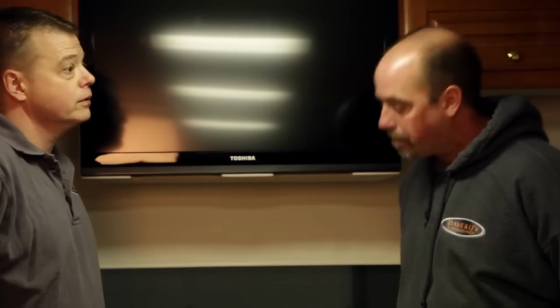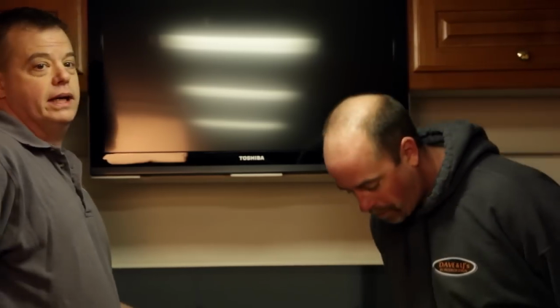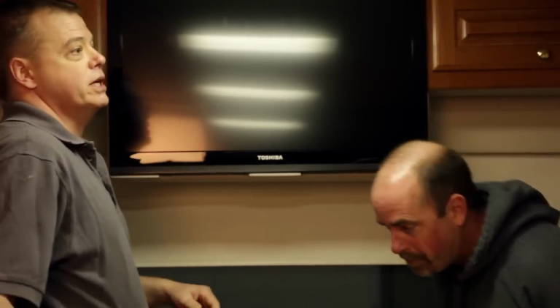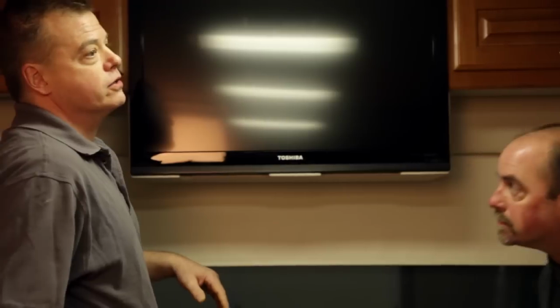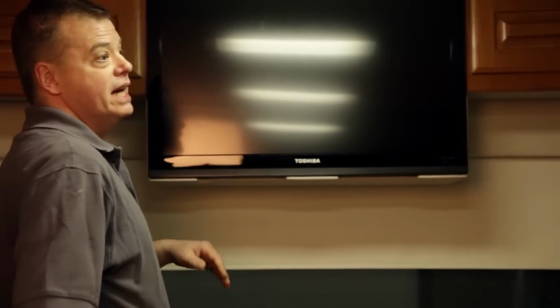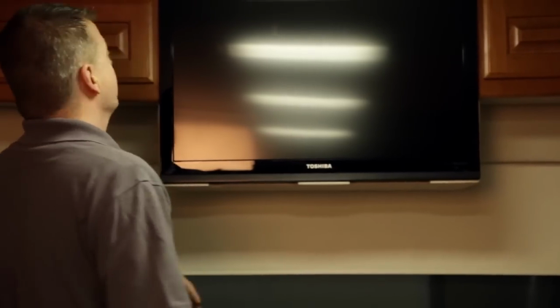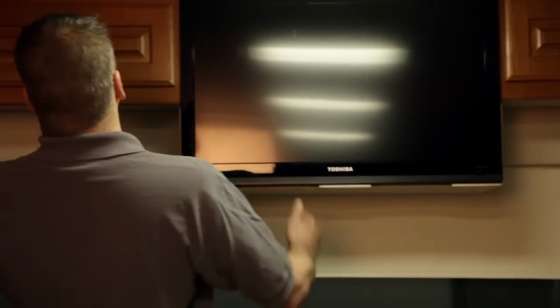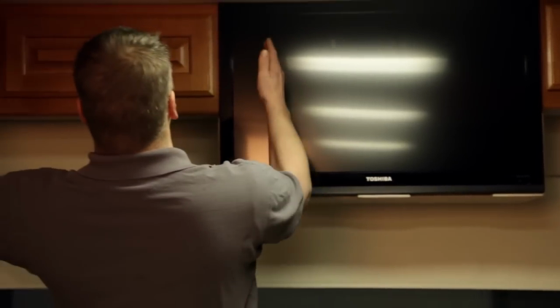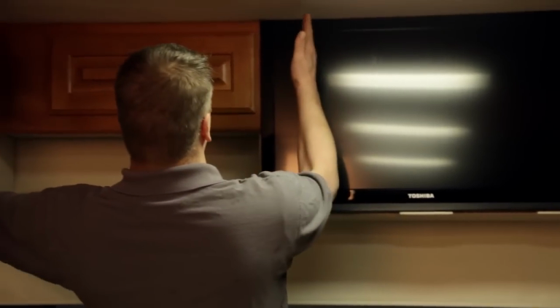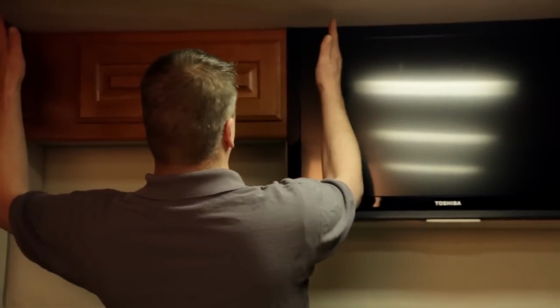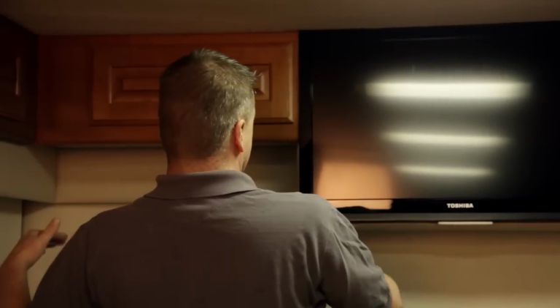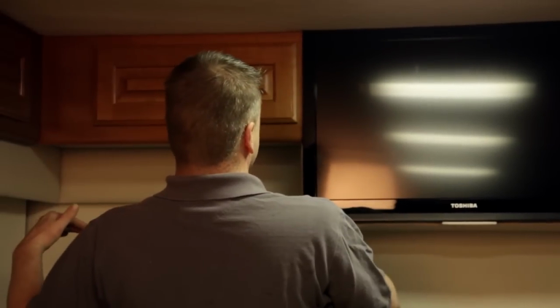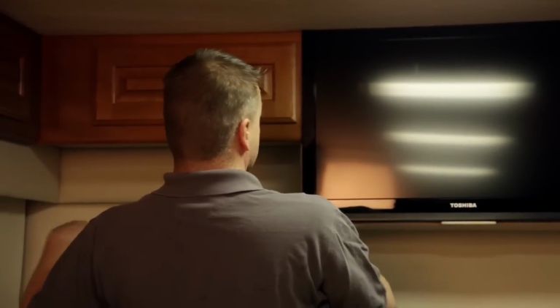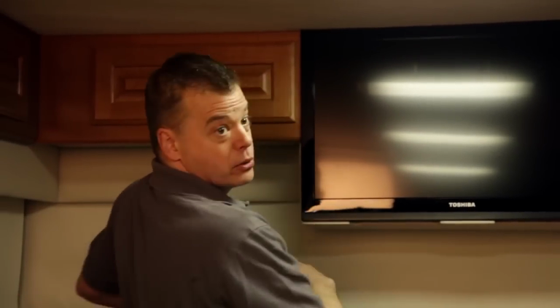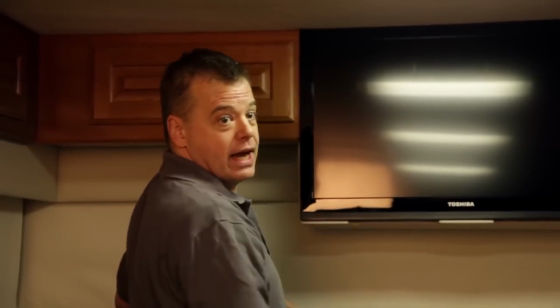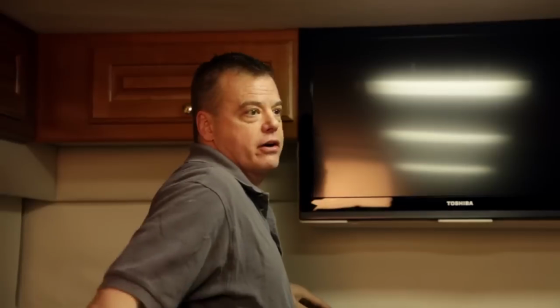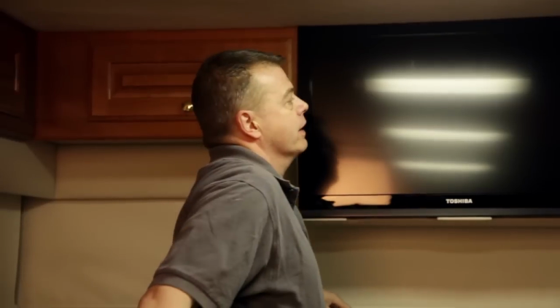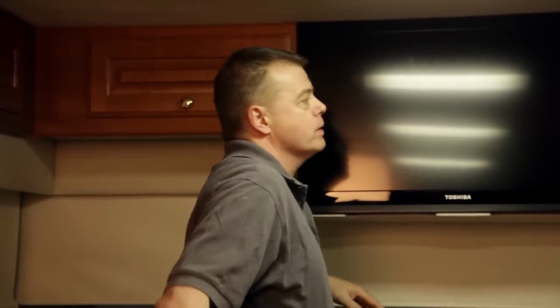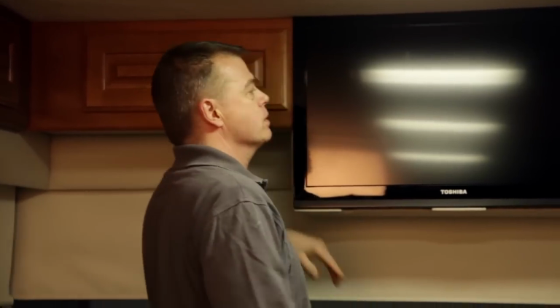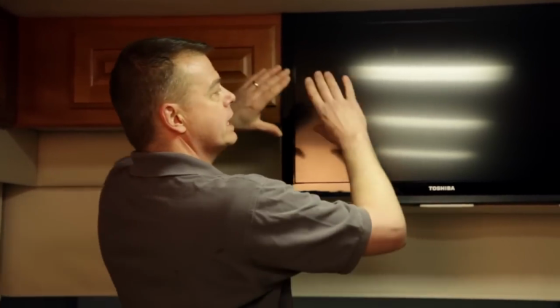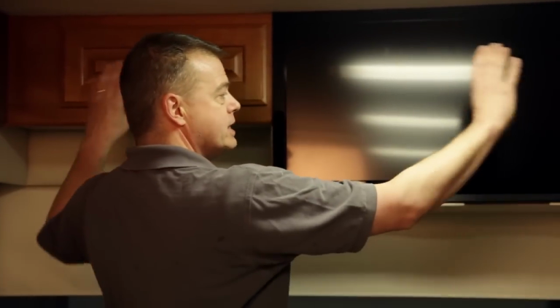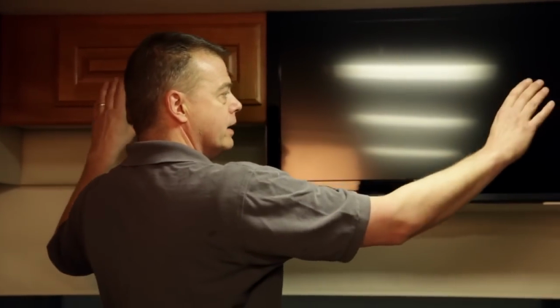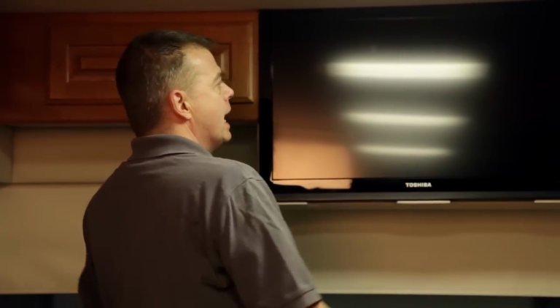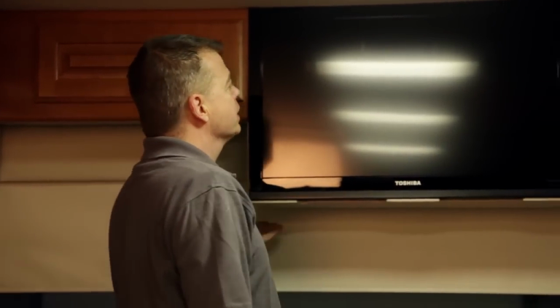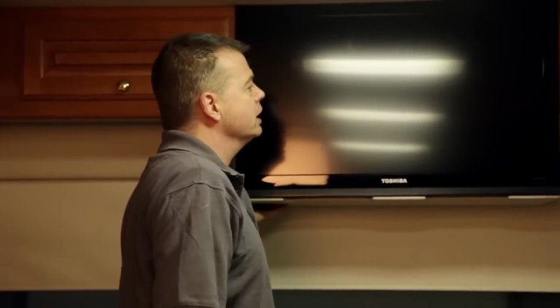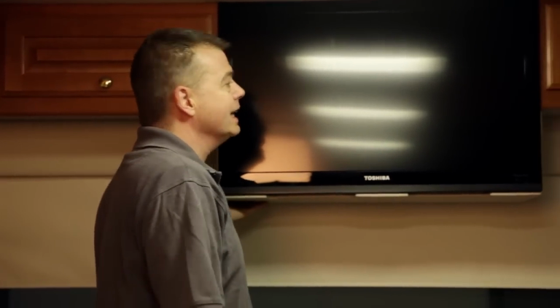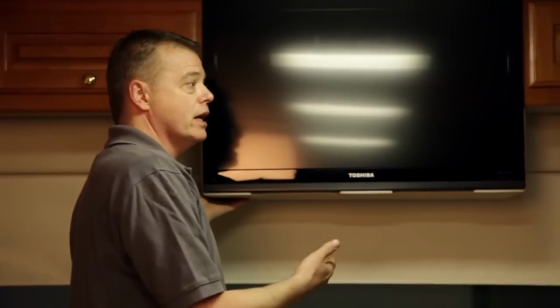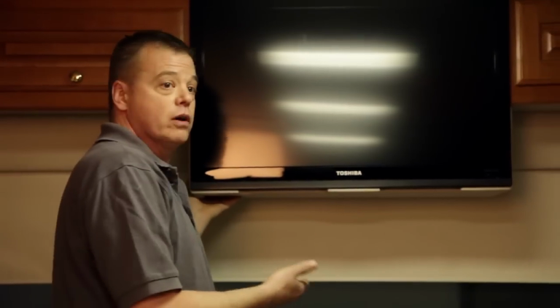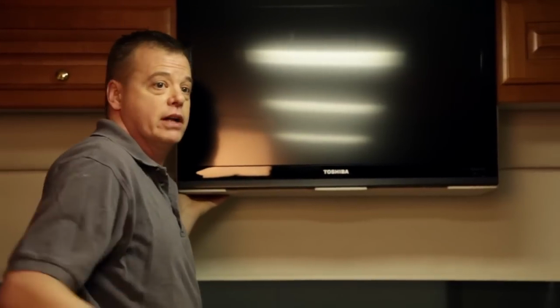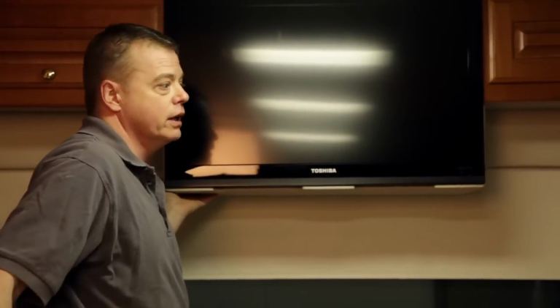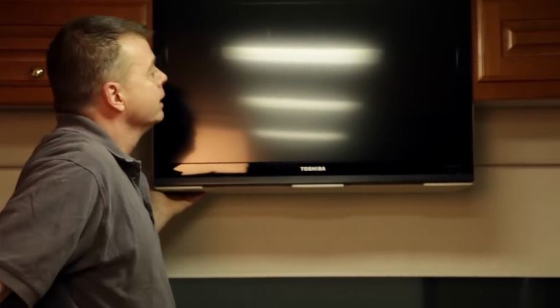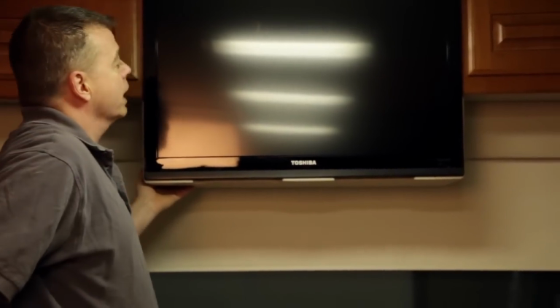What we did in this particular coach — it had the old TV in the corner which is over the driver's head, which really created a head knocker effect. So what we did is we moved the cabinets out and put the new TV in the center to more of a conventional location.